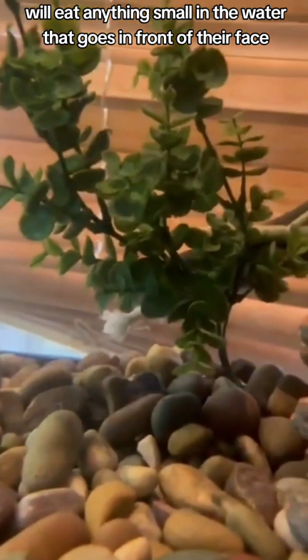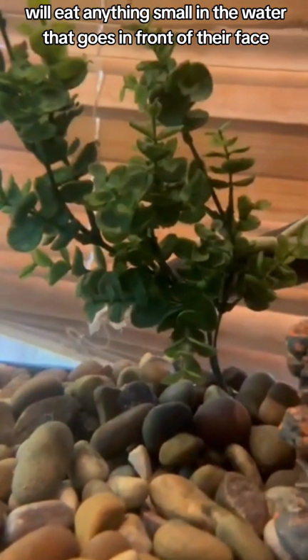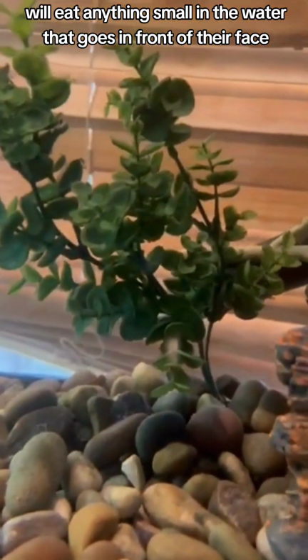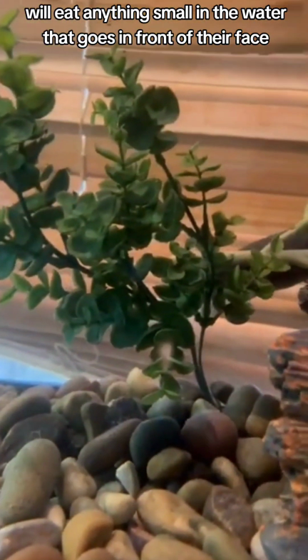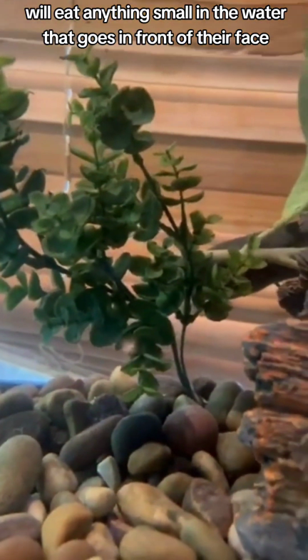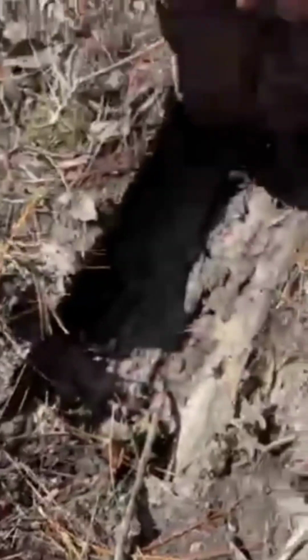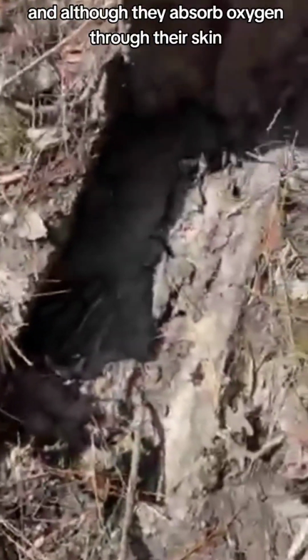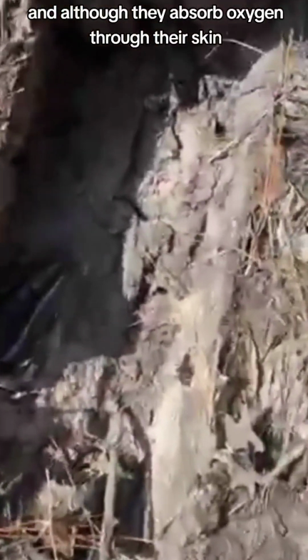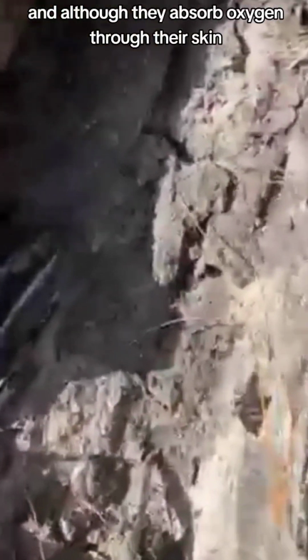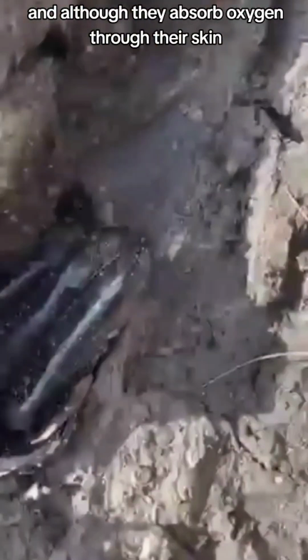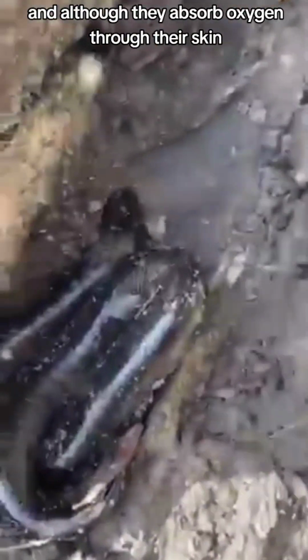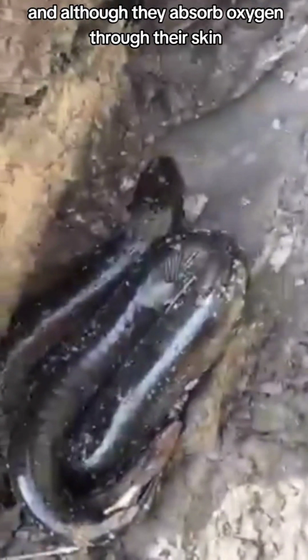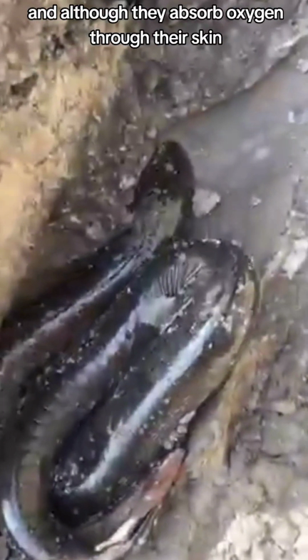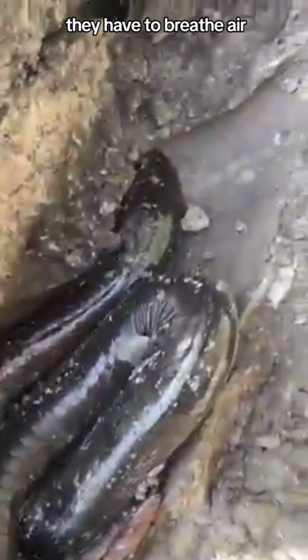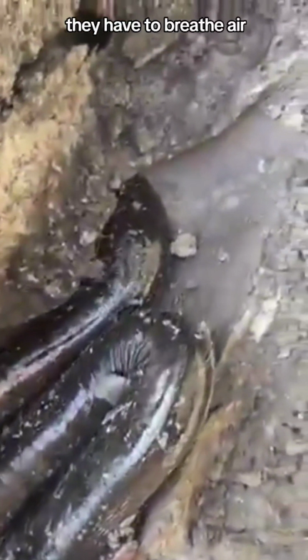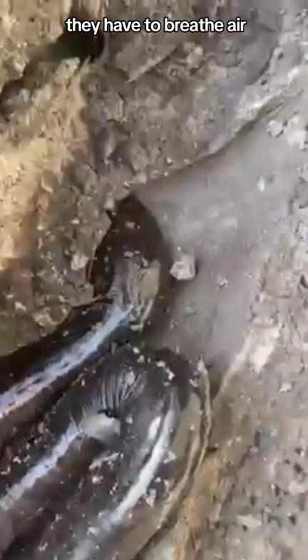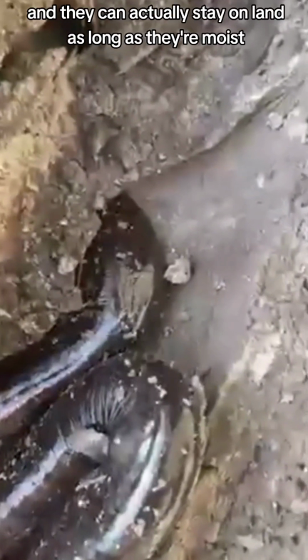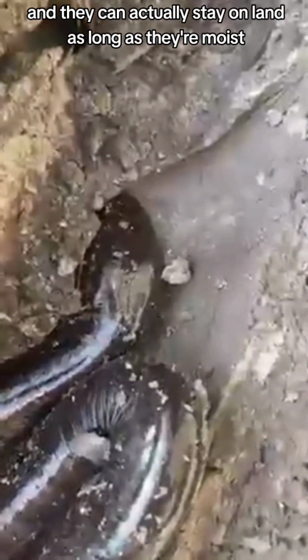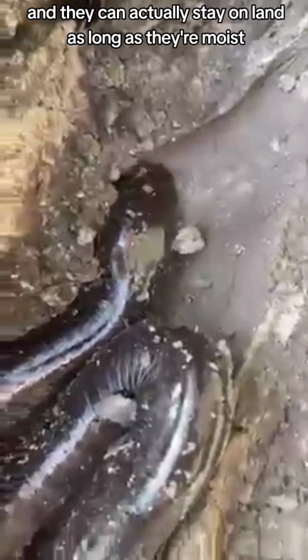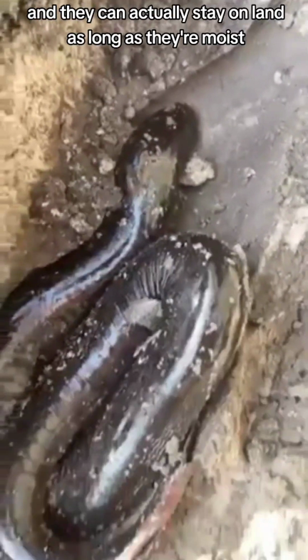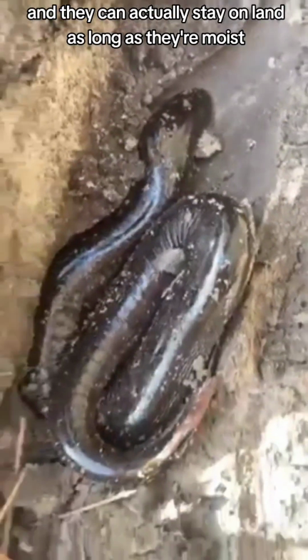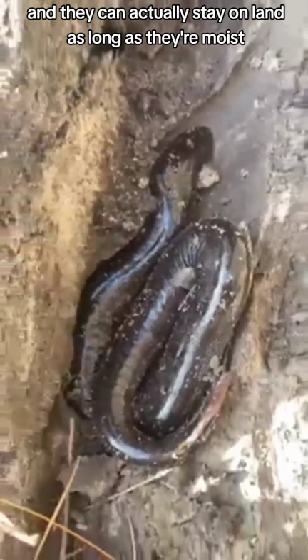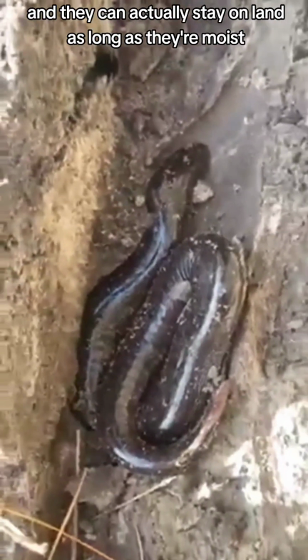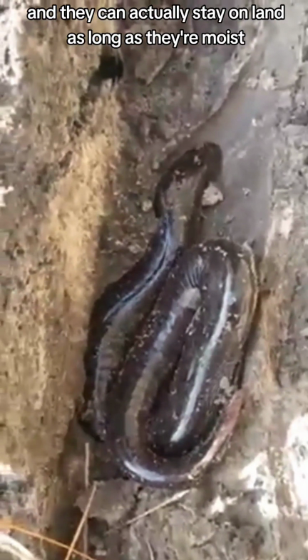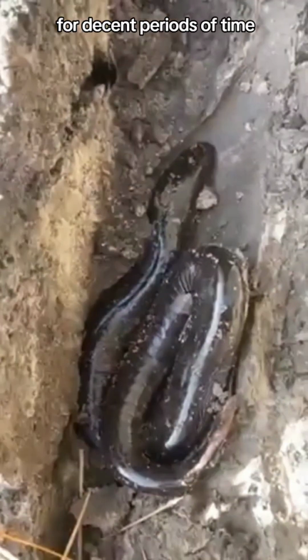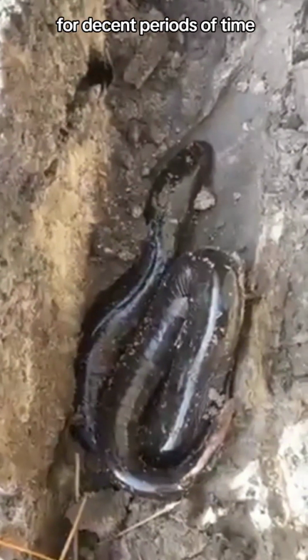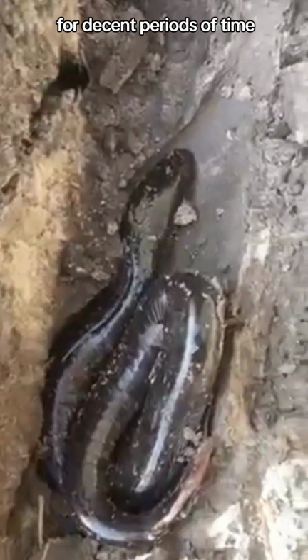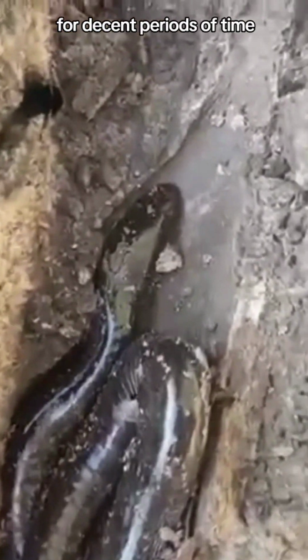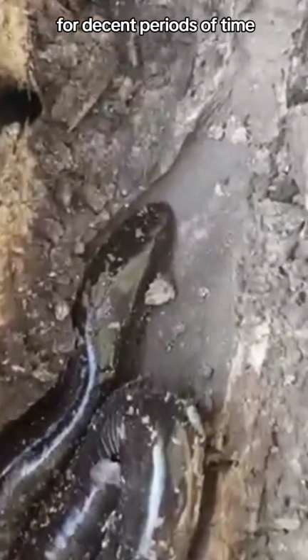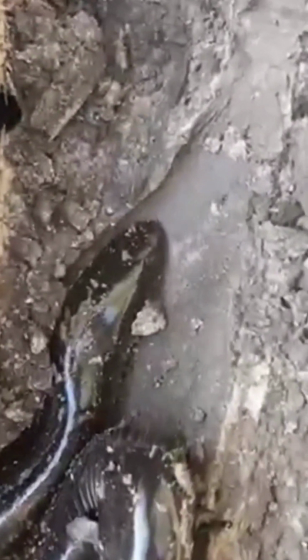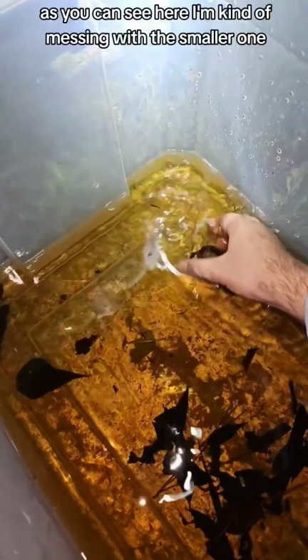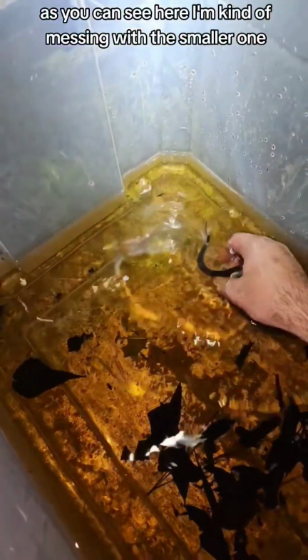Although they absorb oxygen through their skin, they also have to breathe air. They can actually stay on land, as long as they're moist, for decent periods of time.